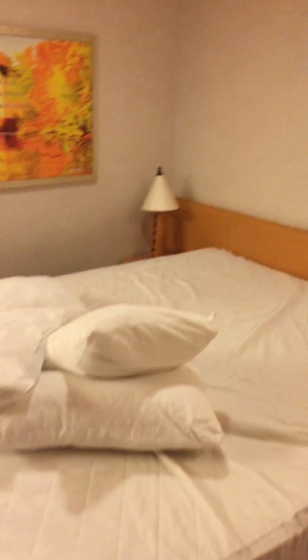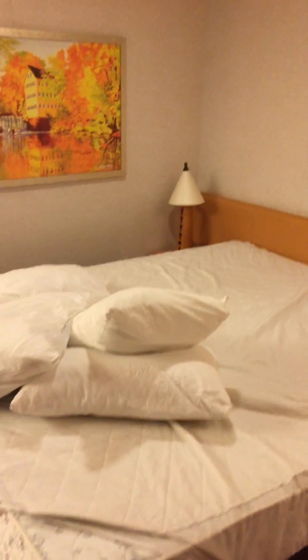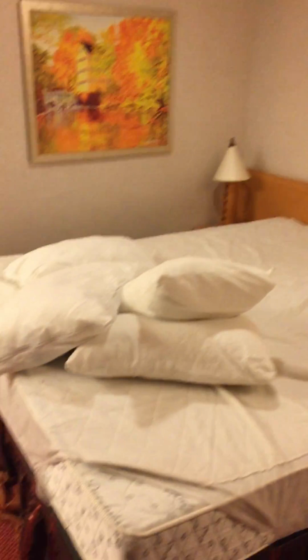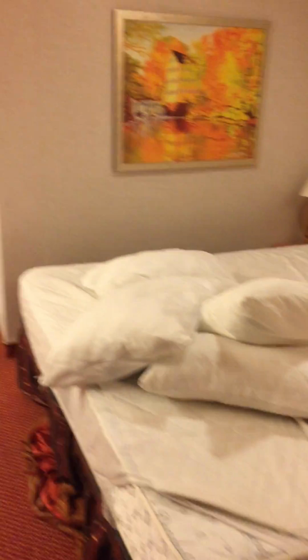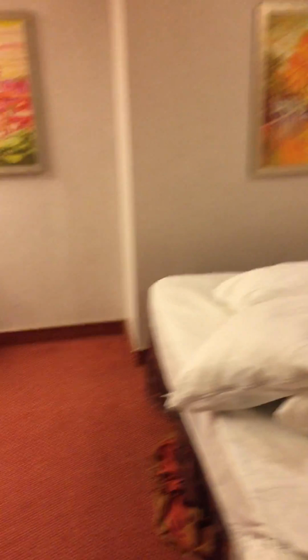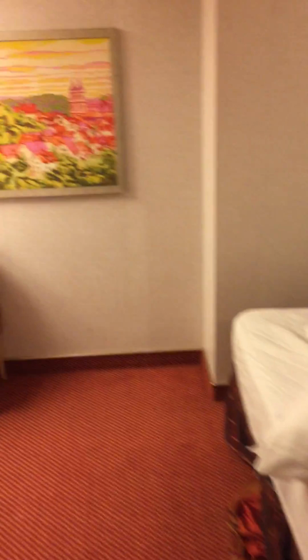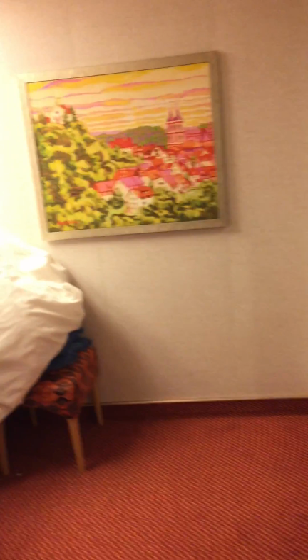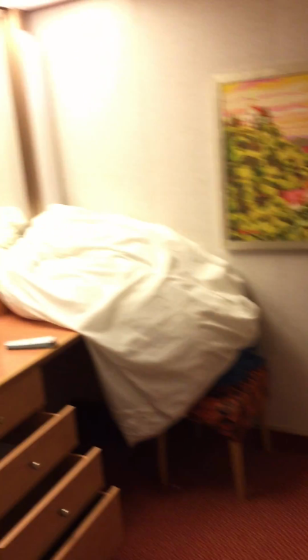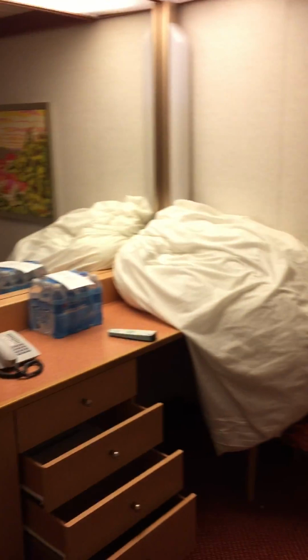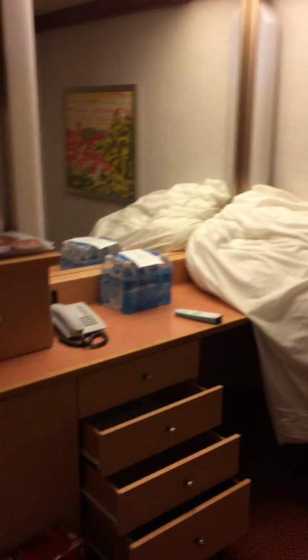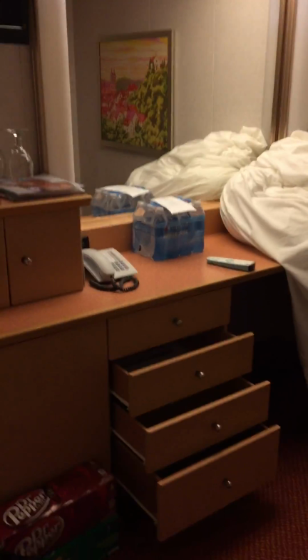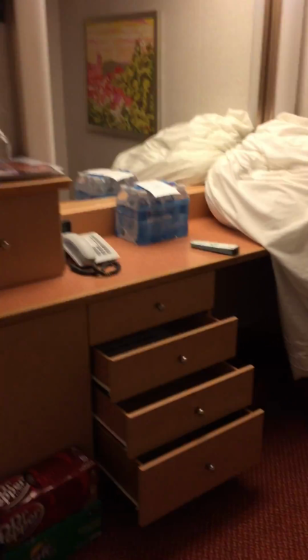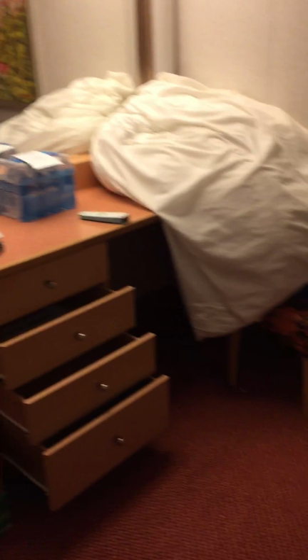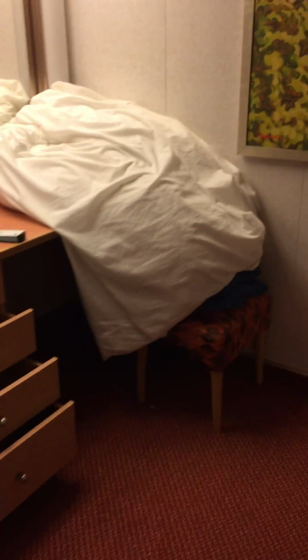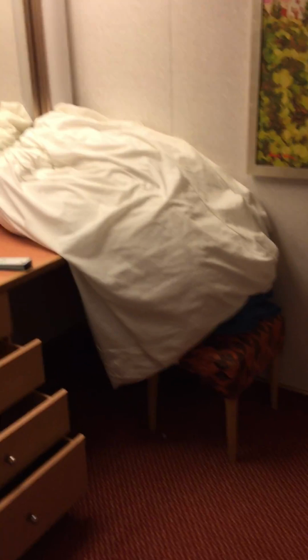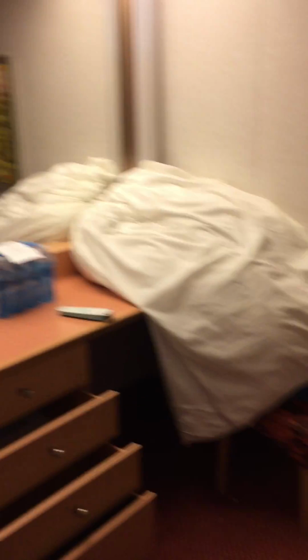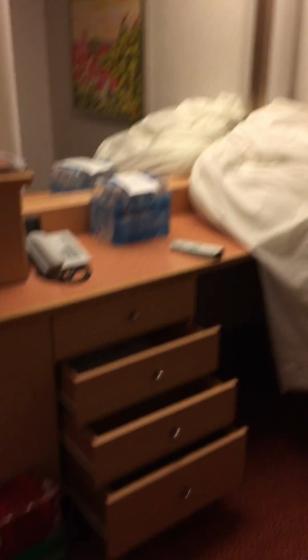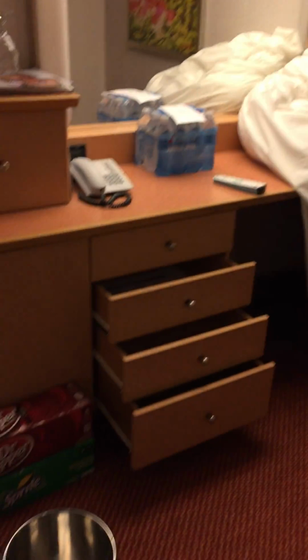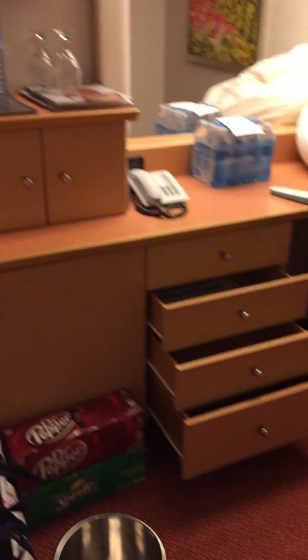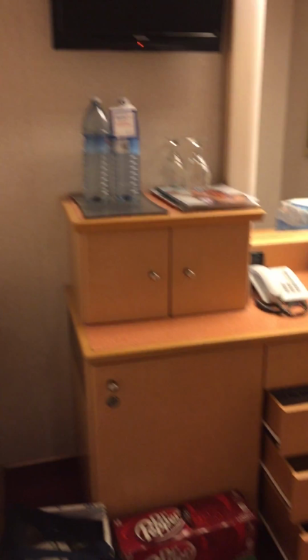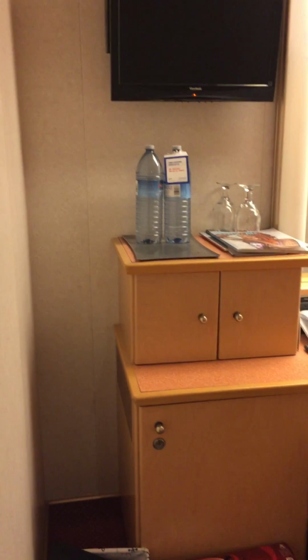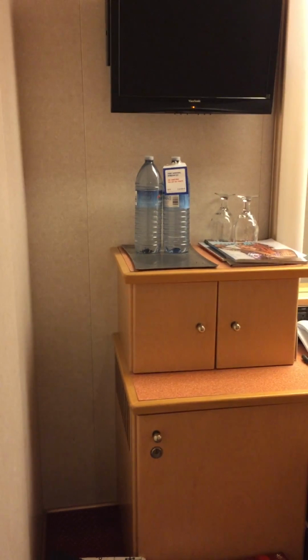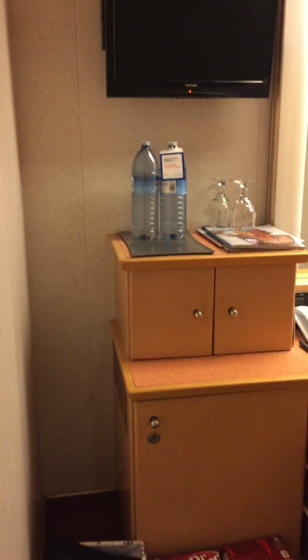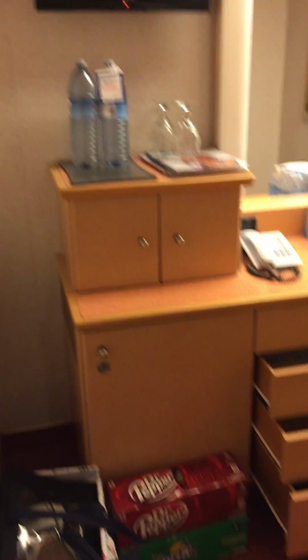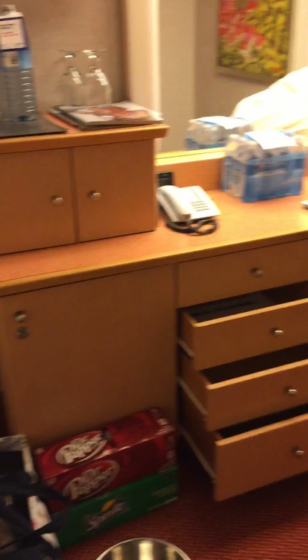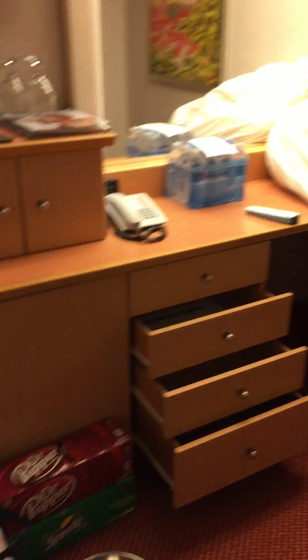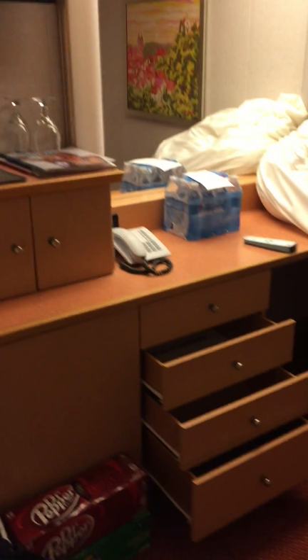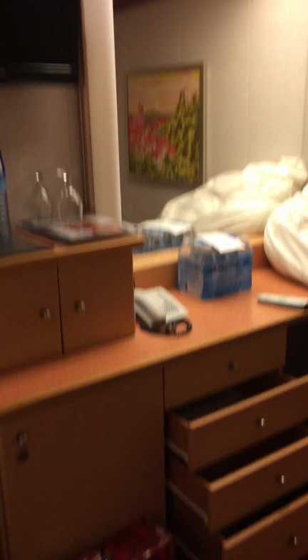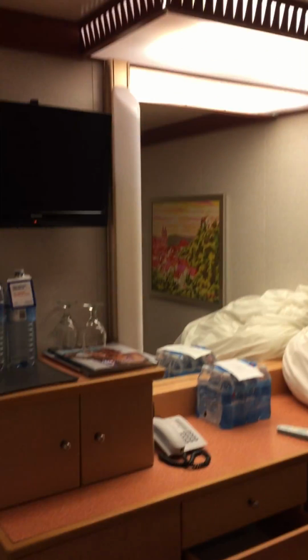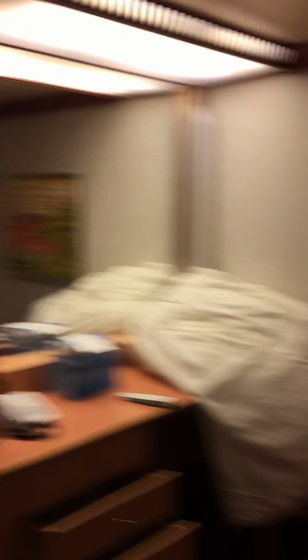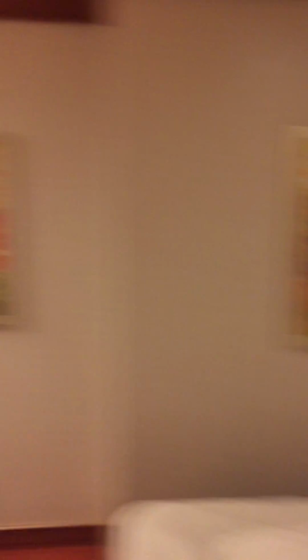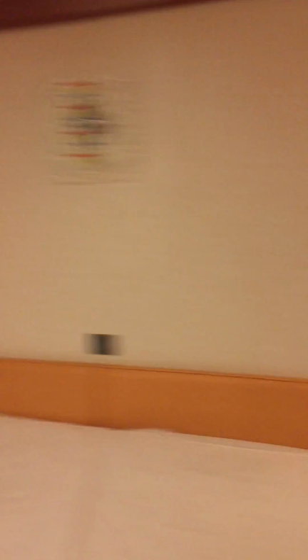So as you enter, here's the bed — and like I said, they're still making it up. We have a nice sitting area and a TV mirror as well.